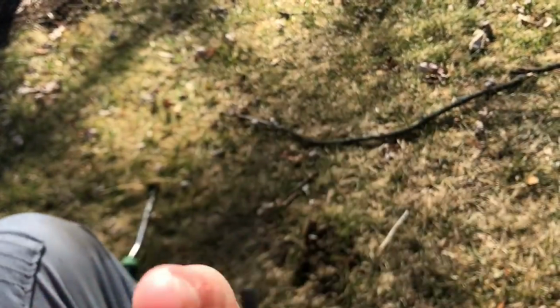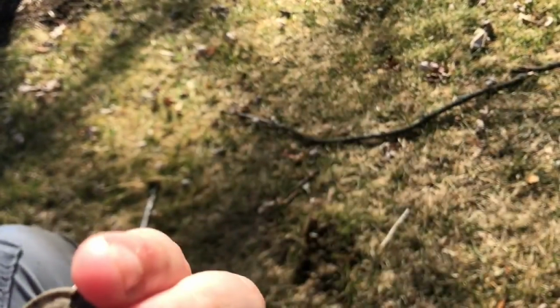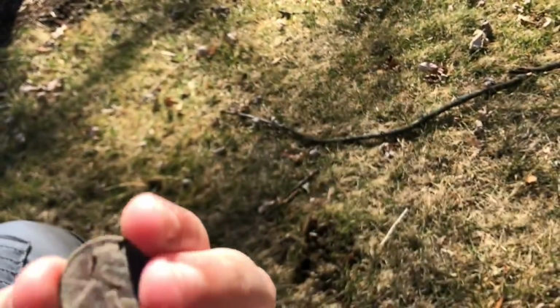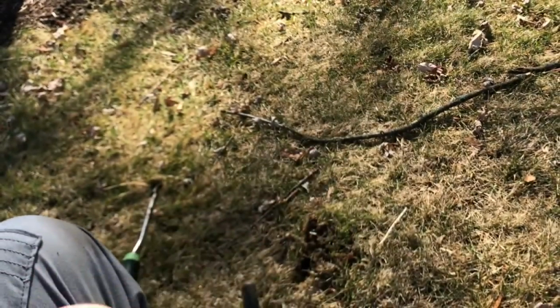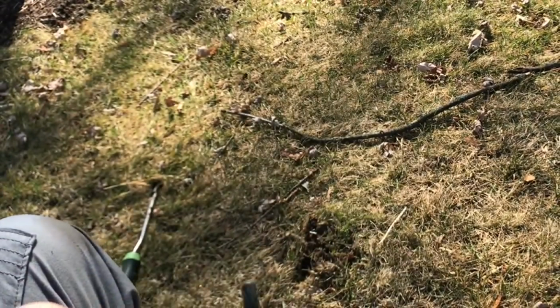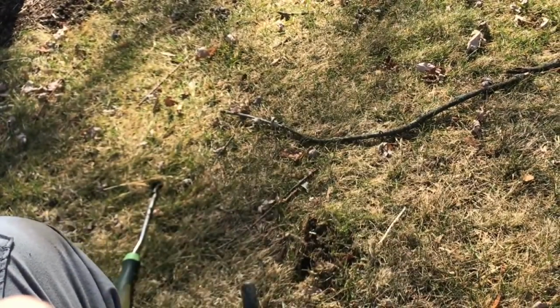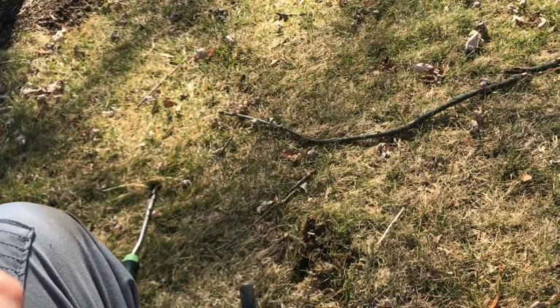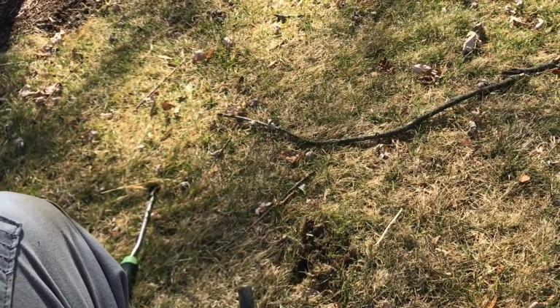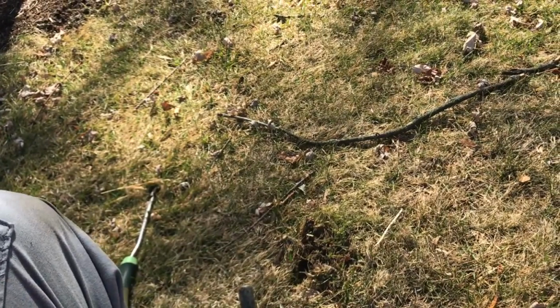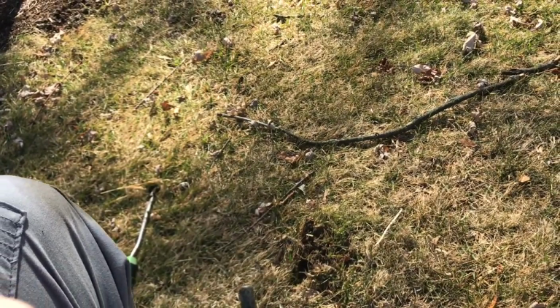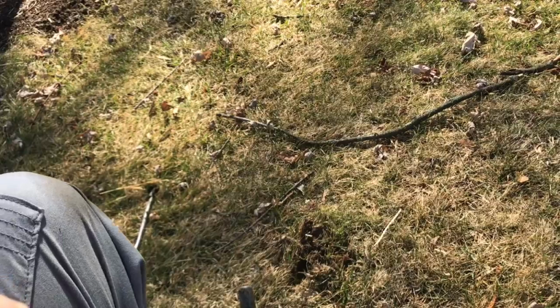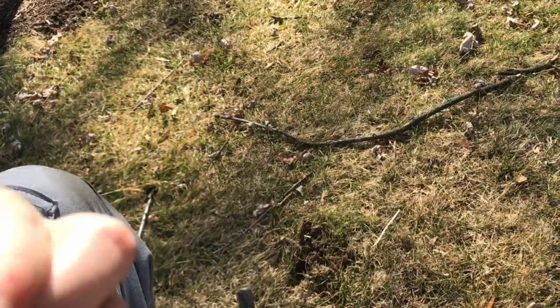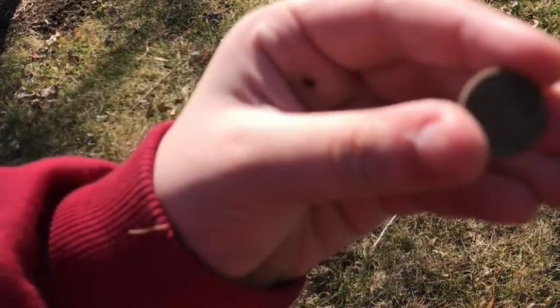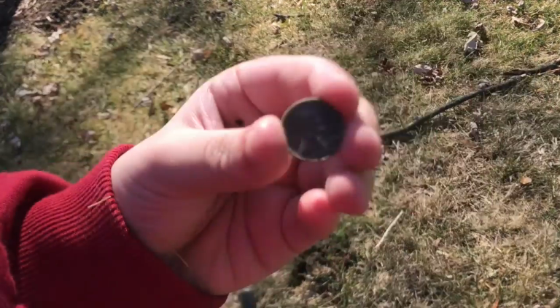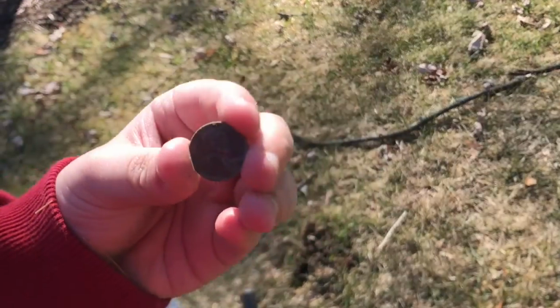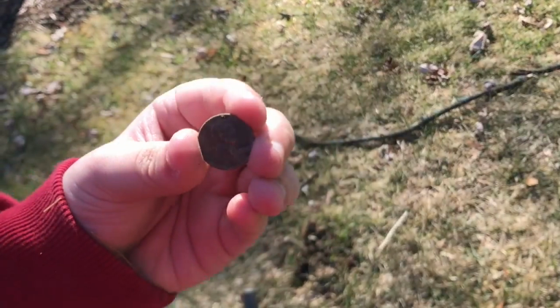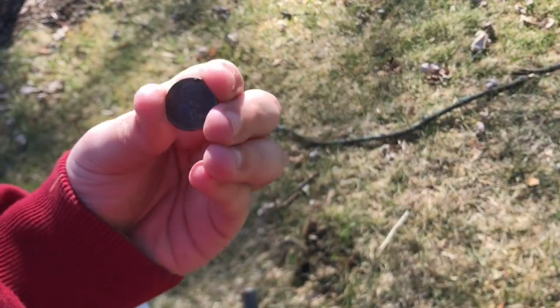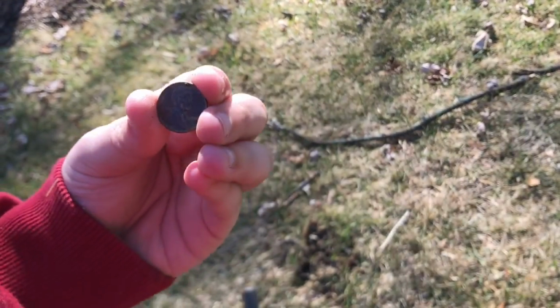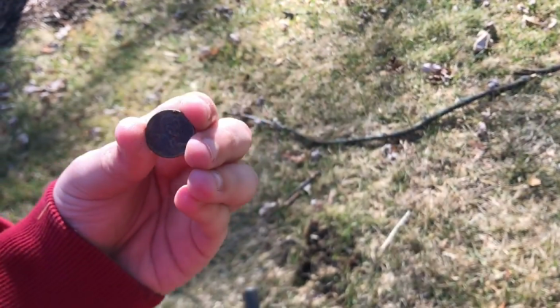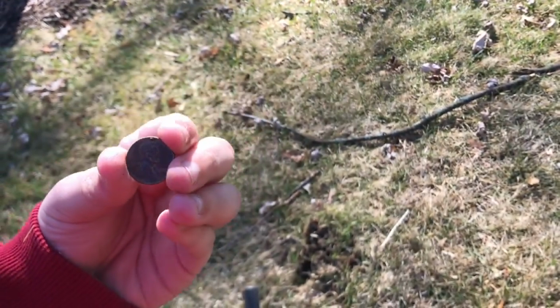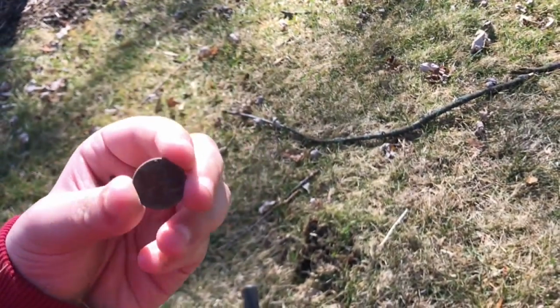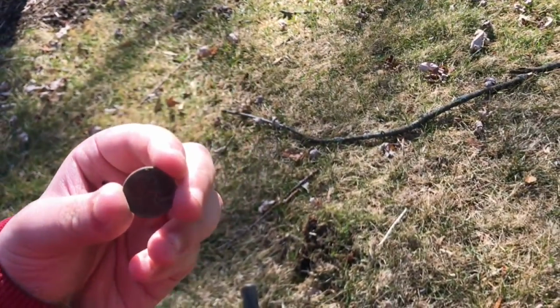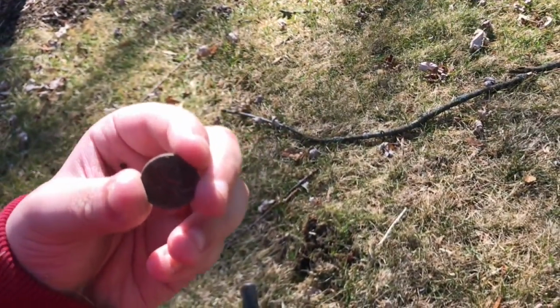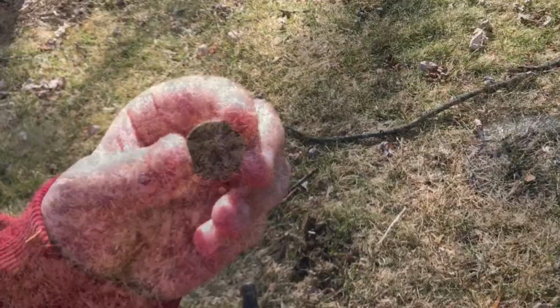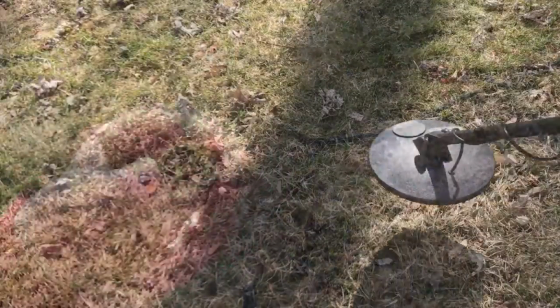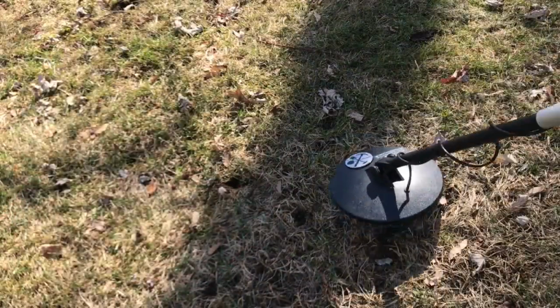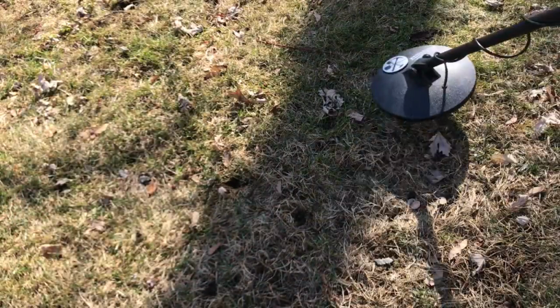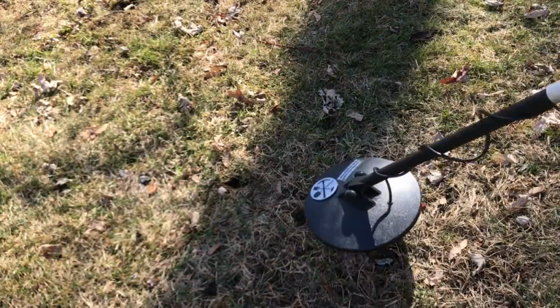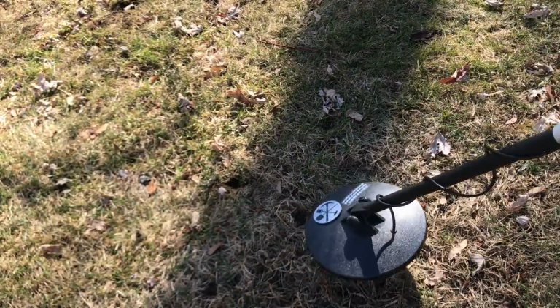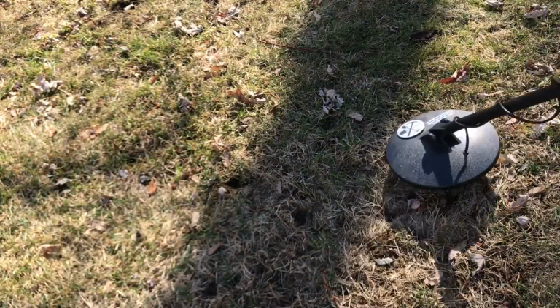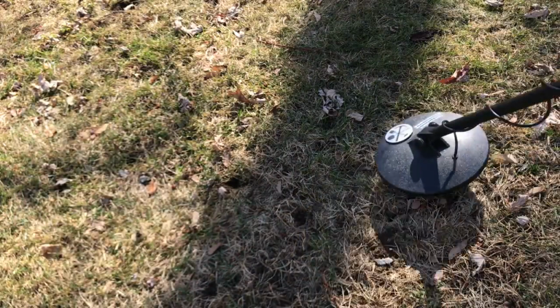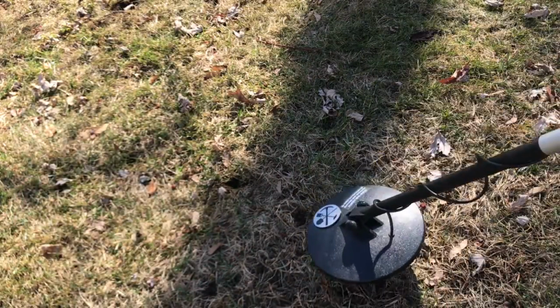Looks like it's been down there for a pretty long time, has like a coating and everything. I'm gonna show you guys all my finds later for a better close-up. So I was metal detecting here and I thought, oh great signal.